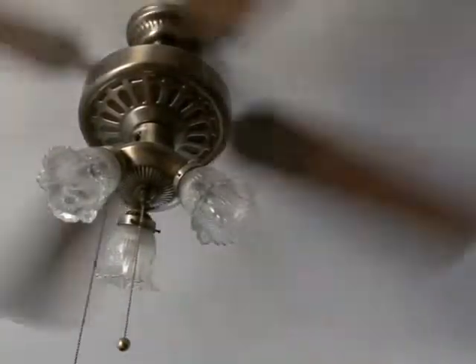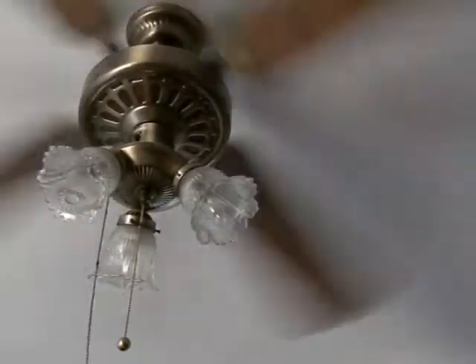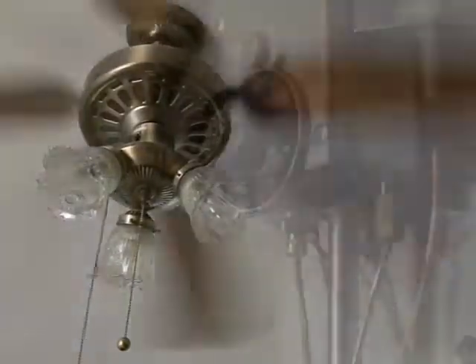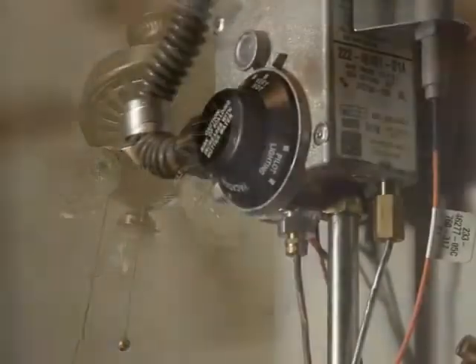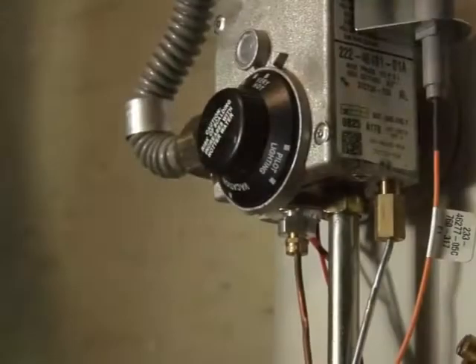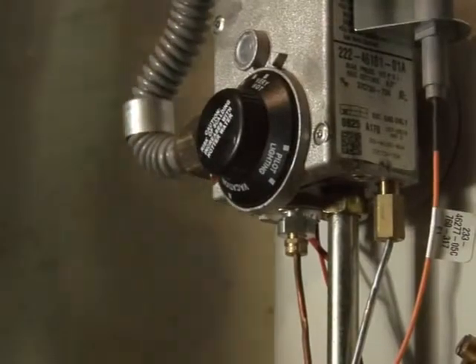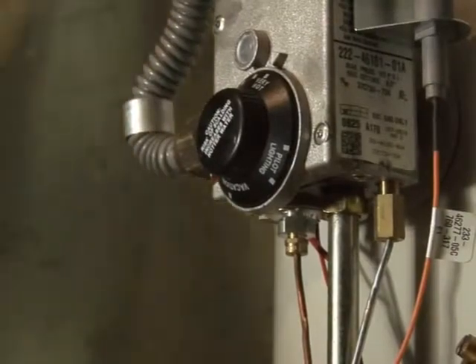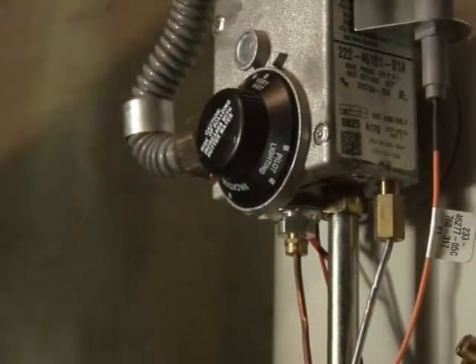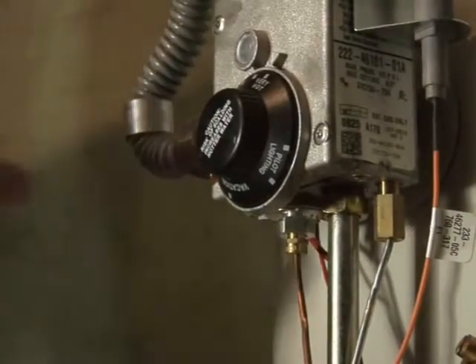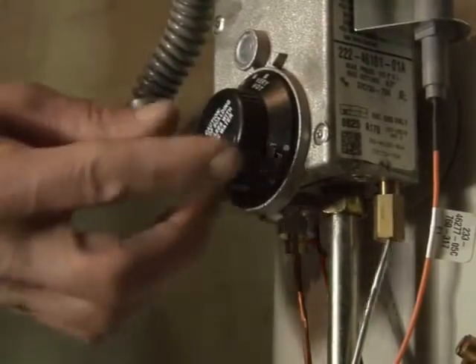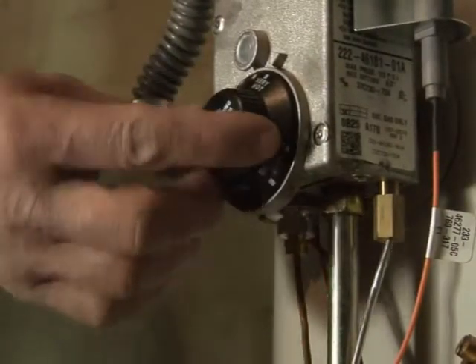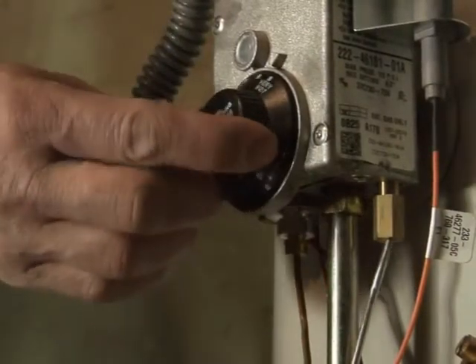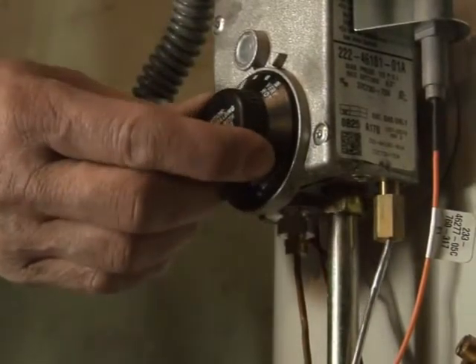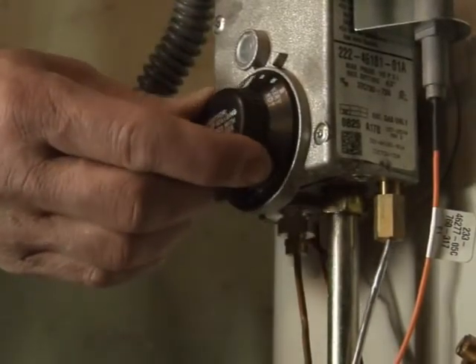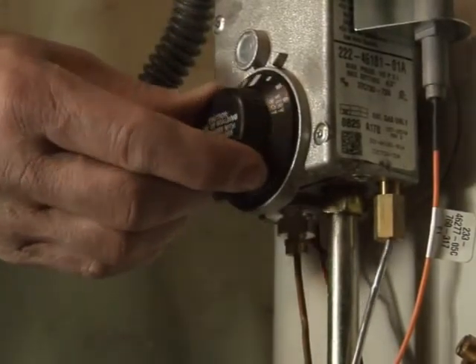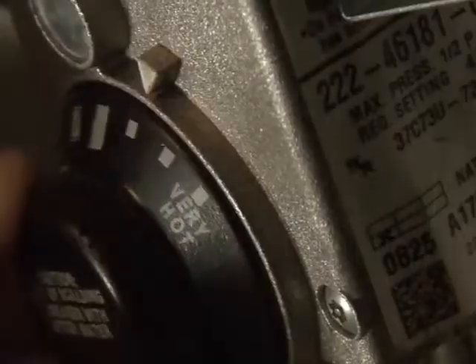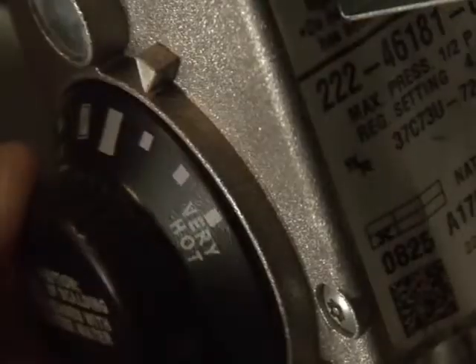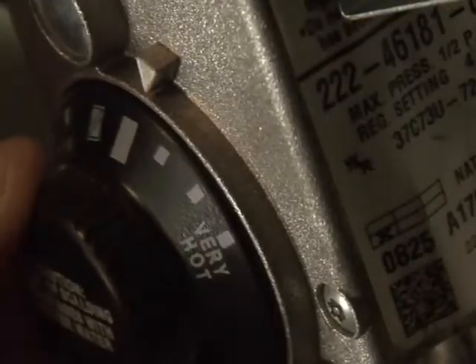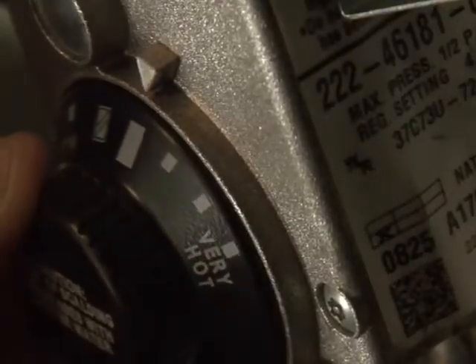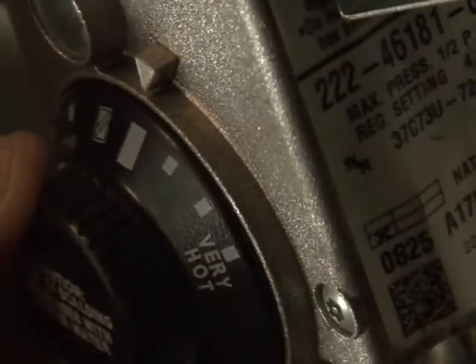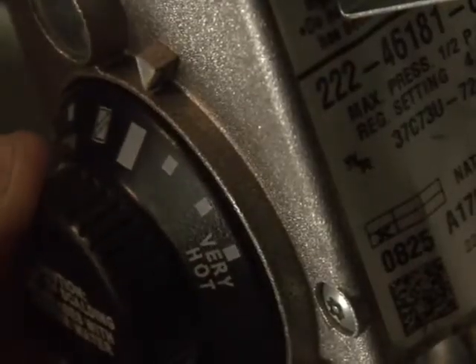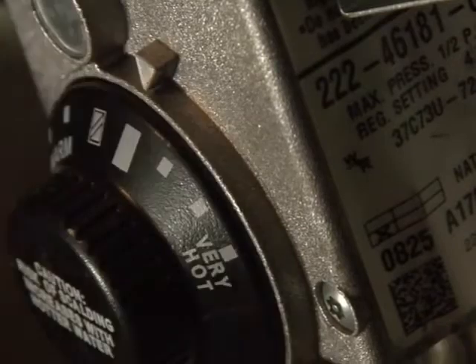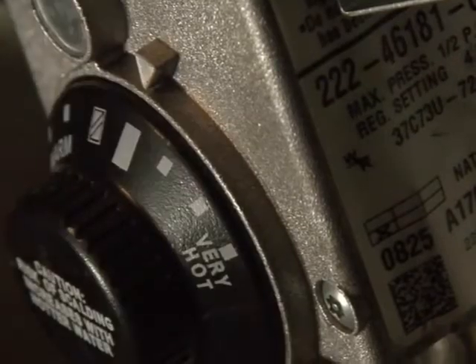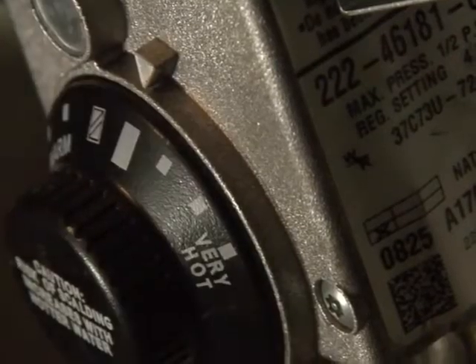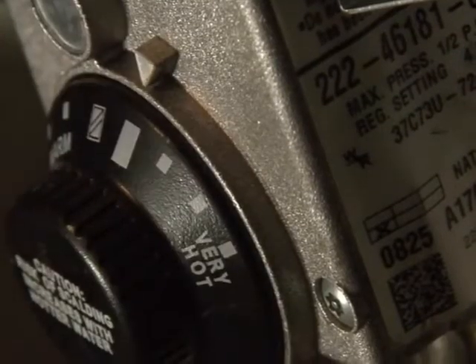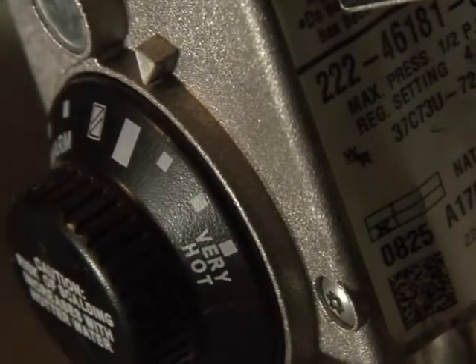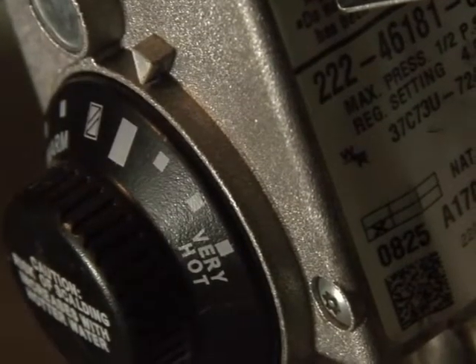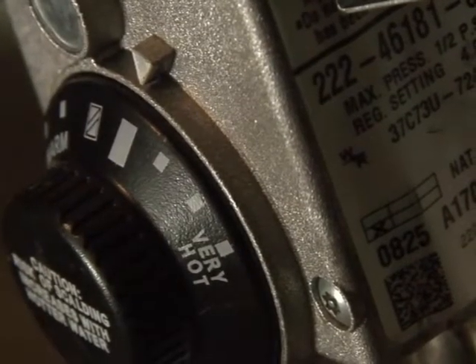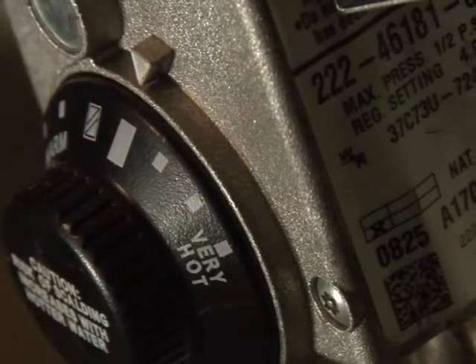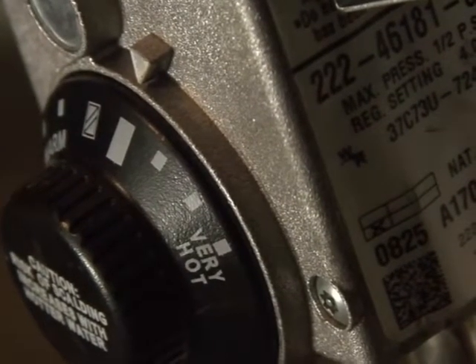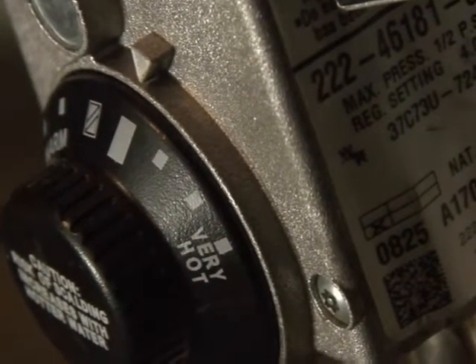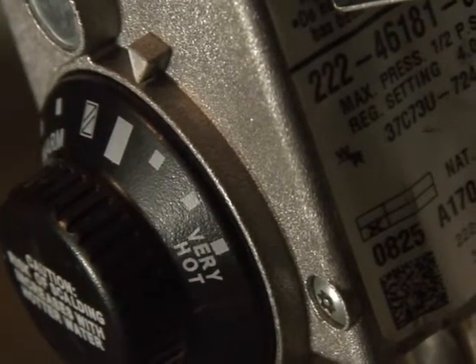Adjust the thermostat on your water heater to 120 degrees Fahrenheit. Doing so can save energy, plus can prevent scalding, especially in households with young children.